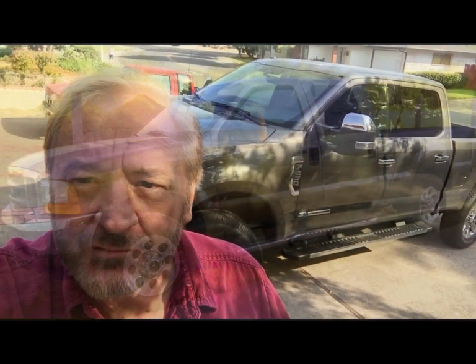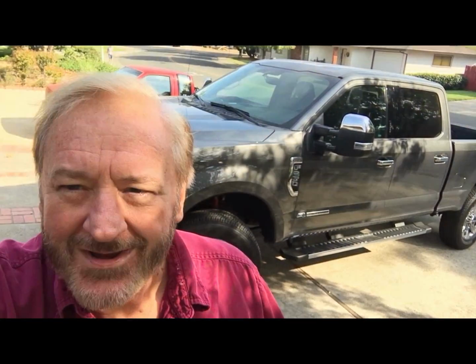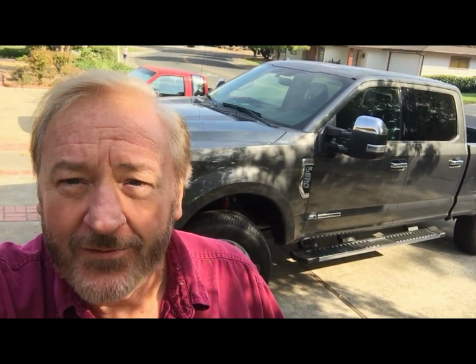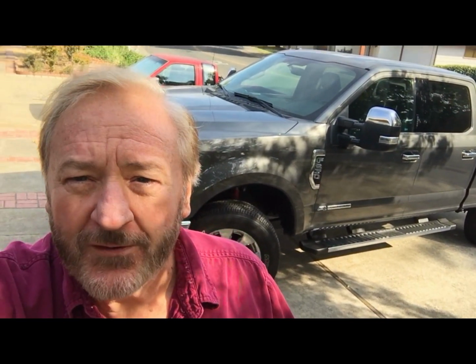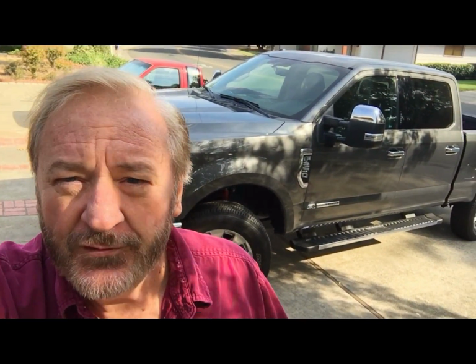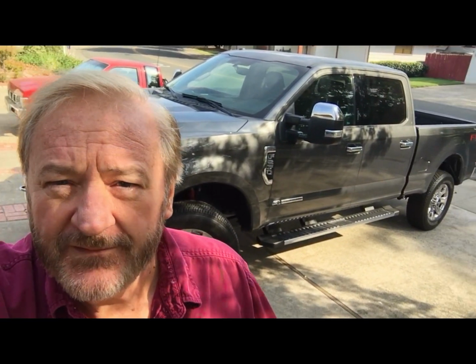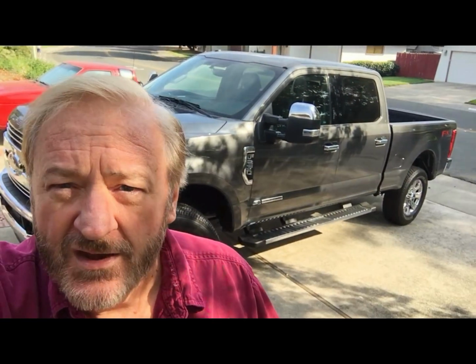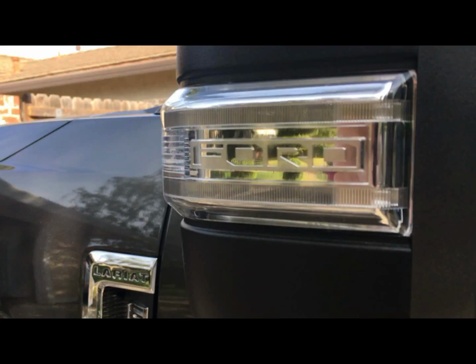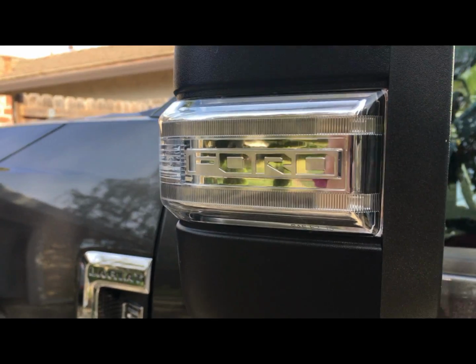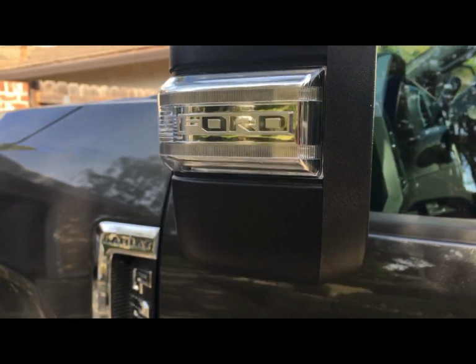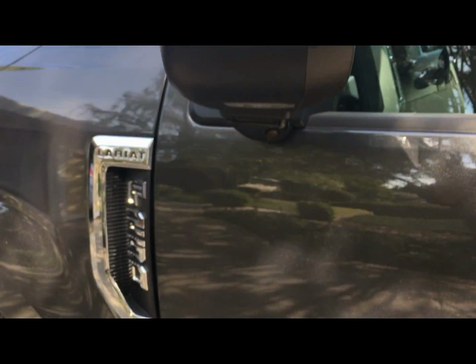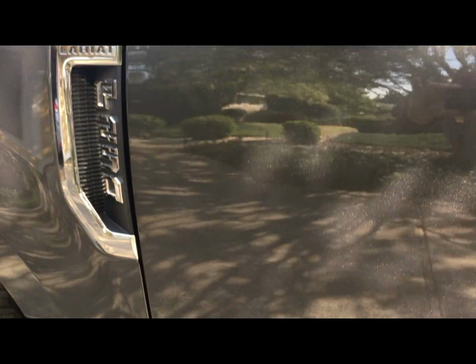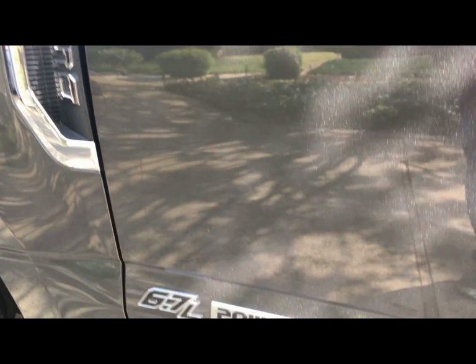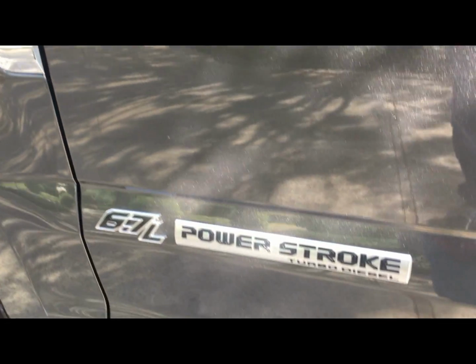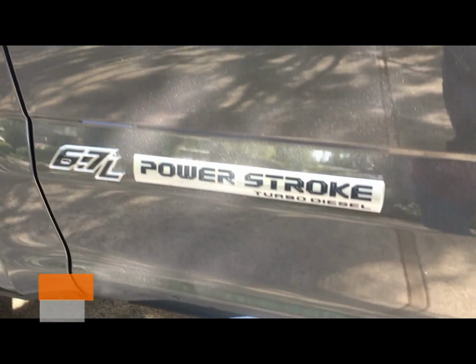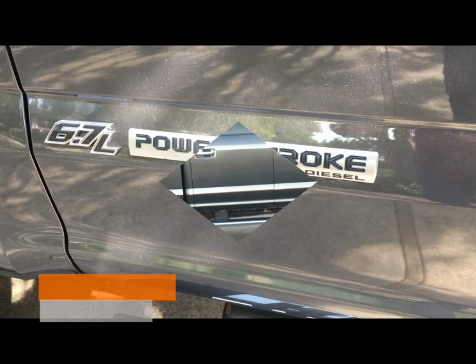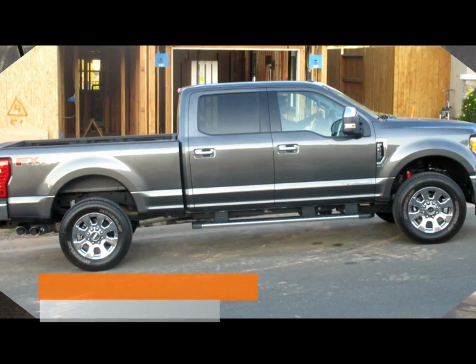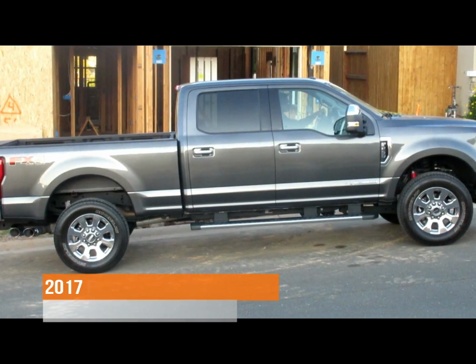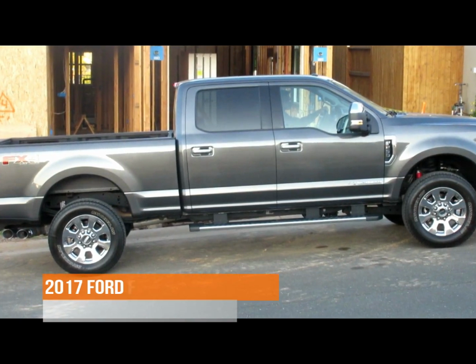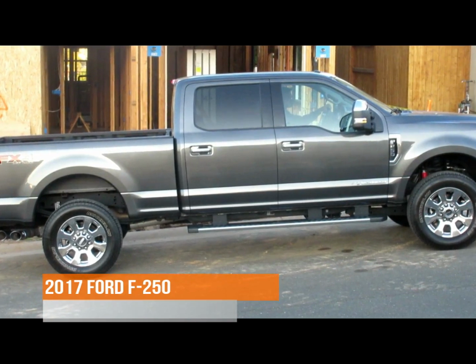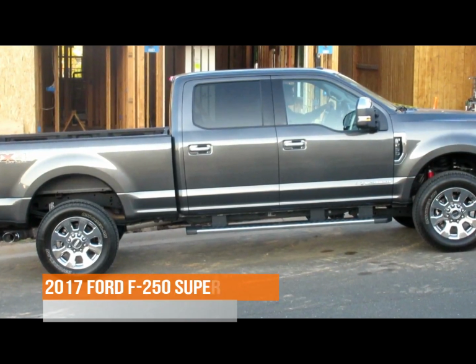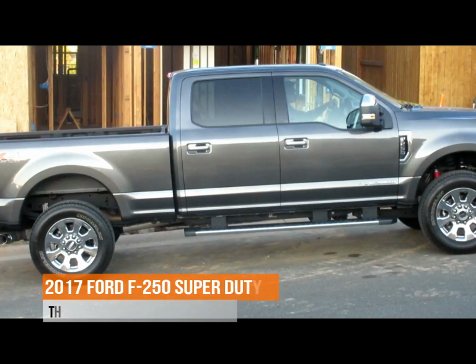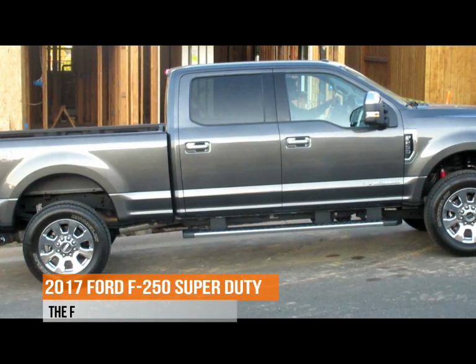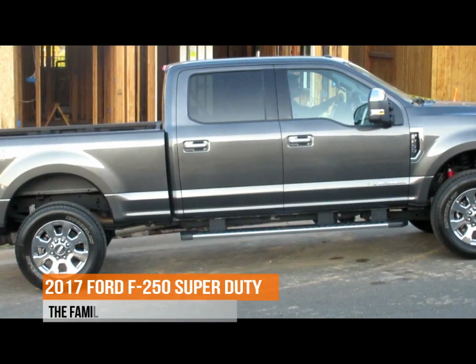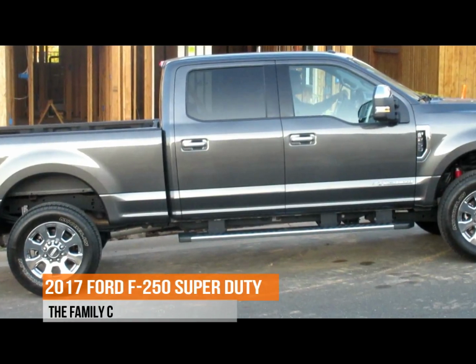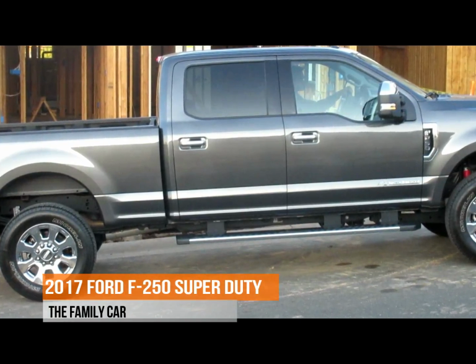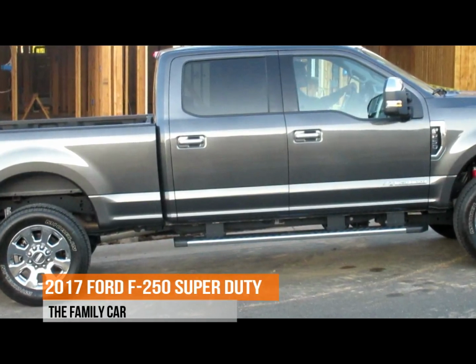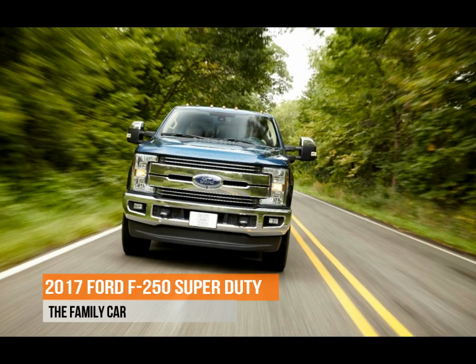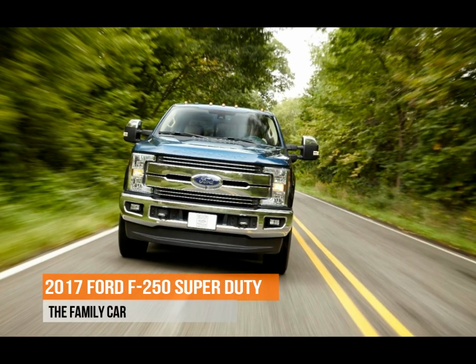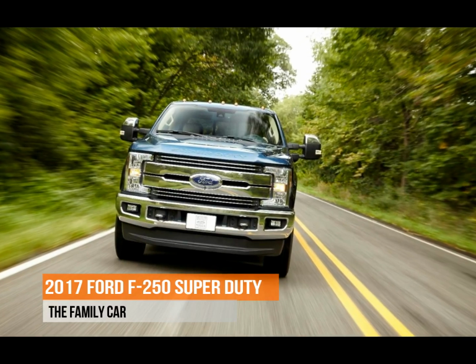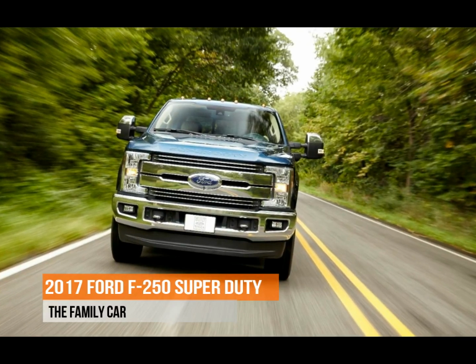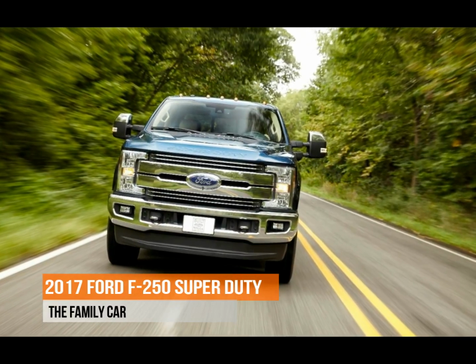Our week with the Ford F-250 Super Turbo Diesel has come to an end, and it's been an enjoyable week. We were able to go out to the construction site and test all the attributes of the Ford F-250.